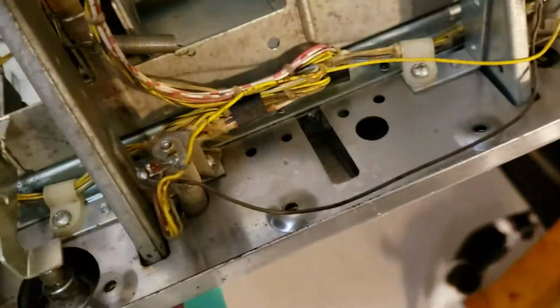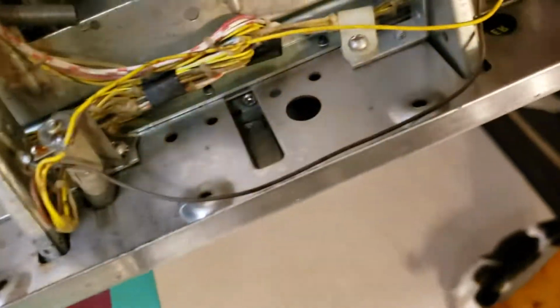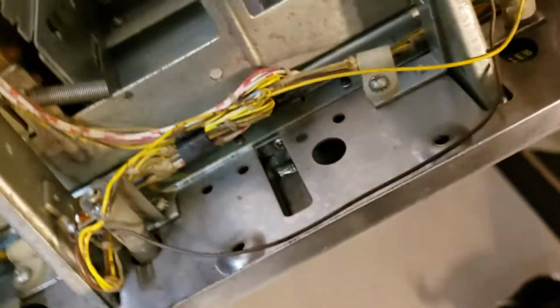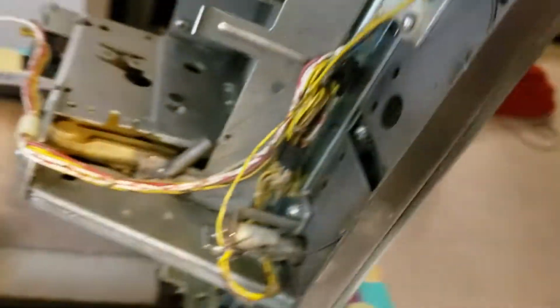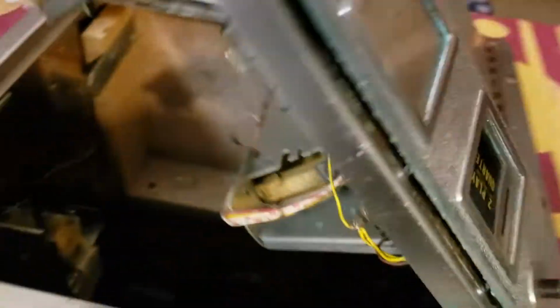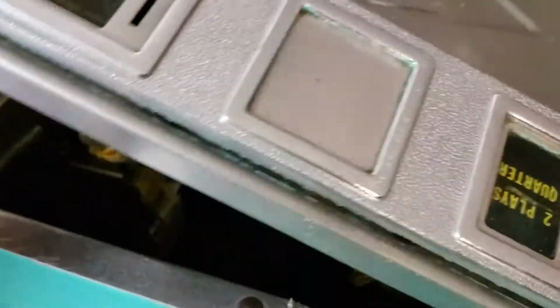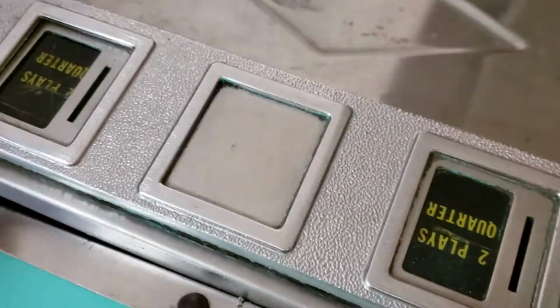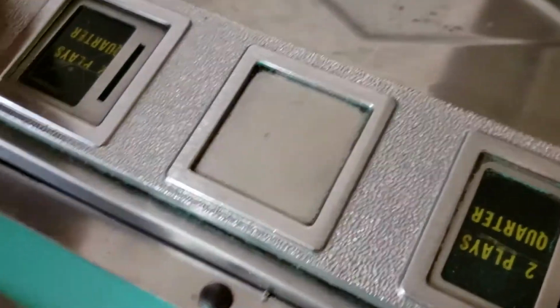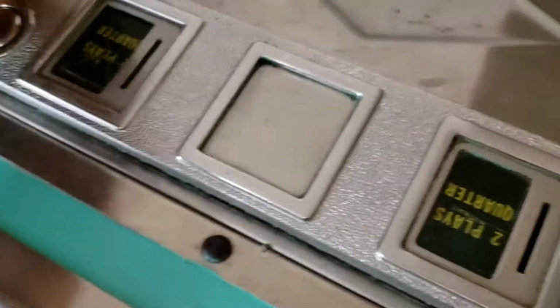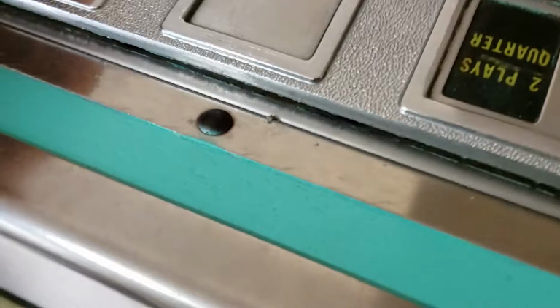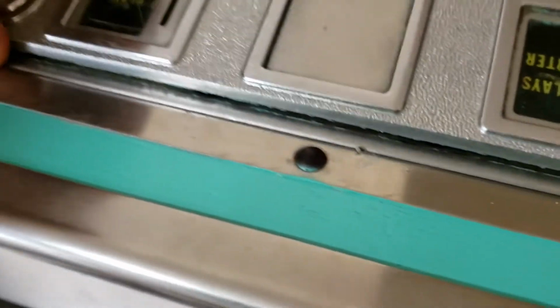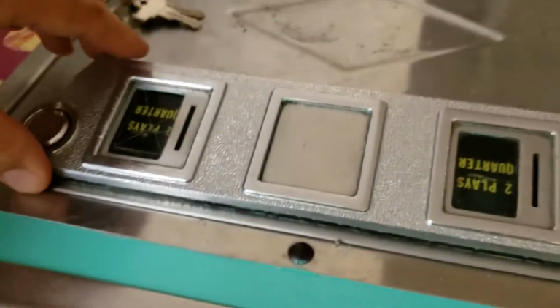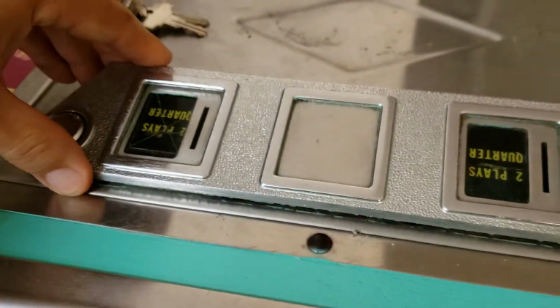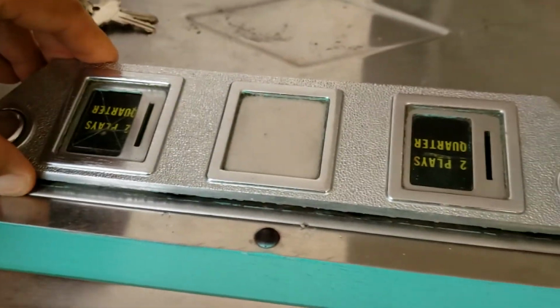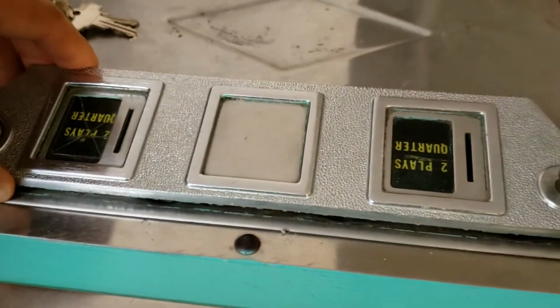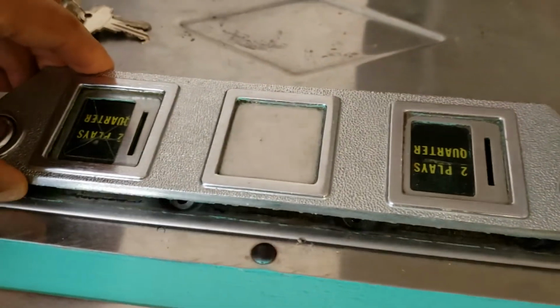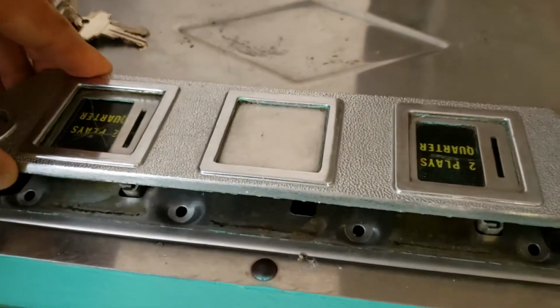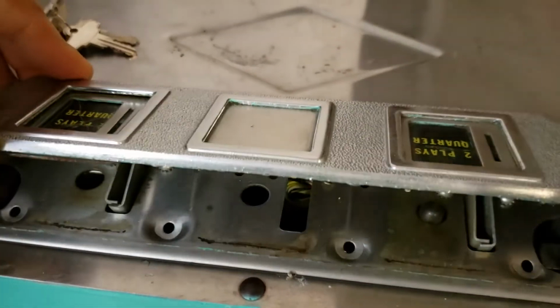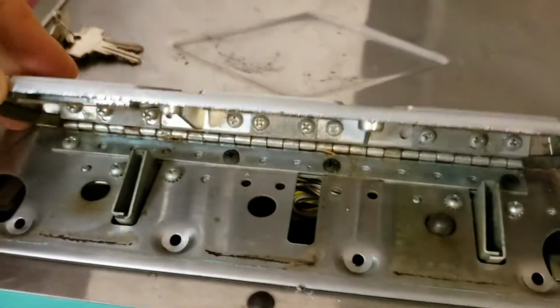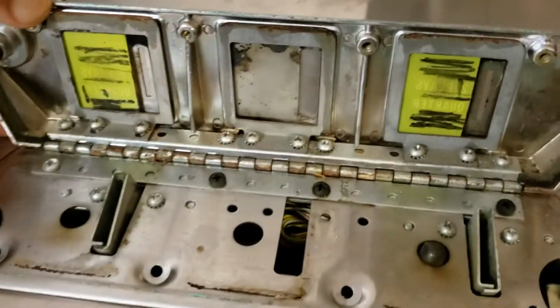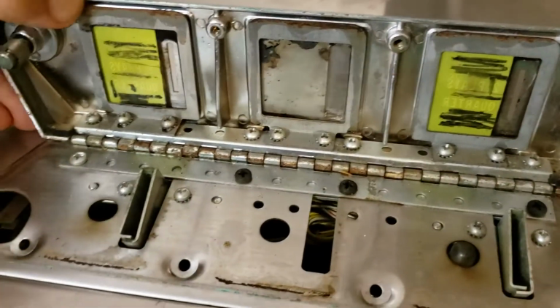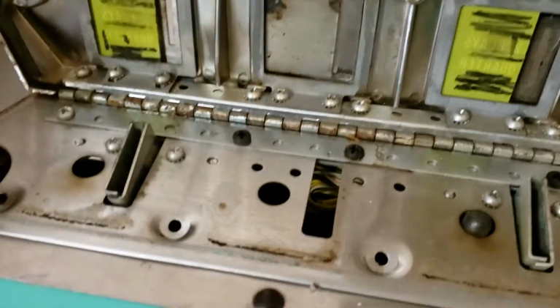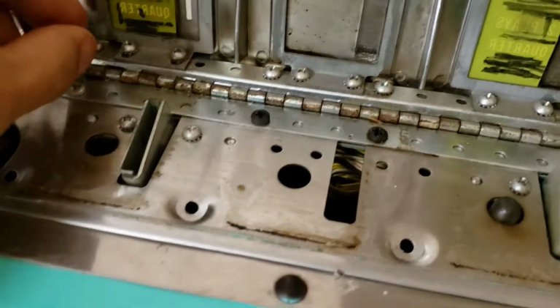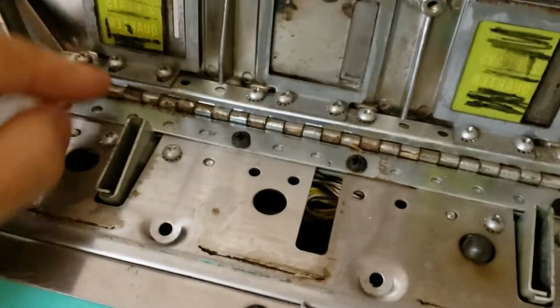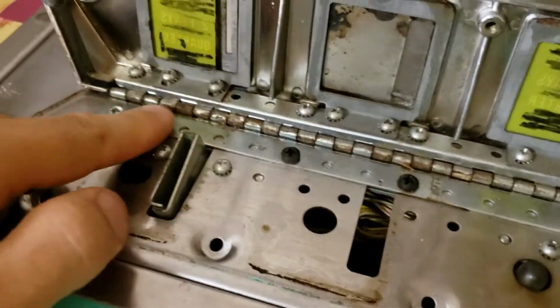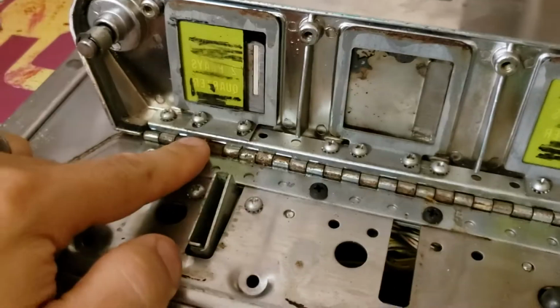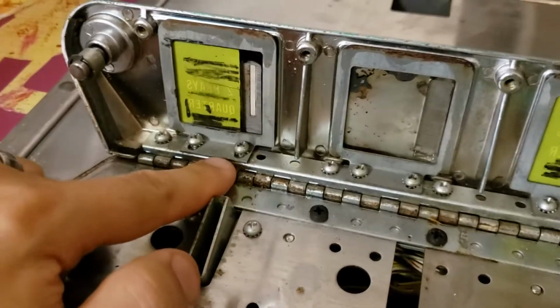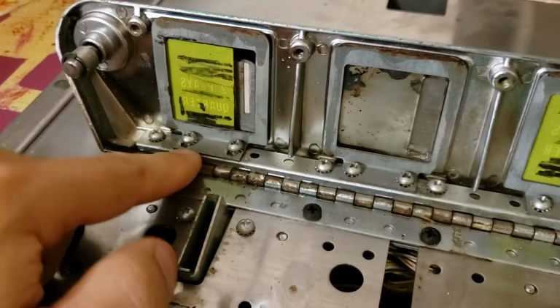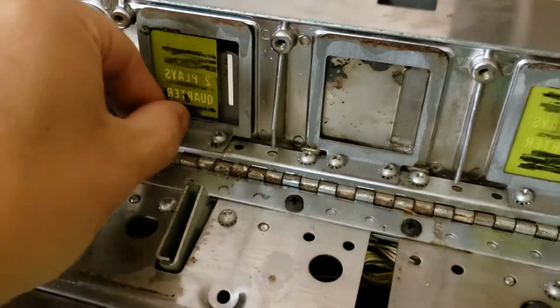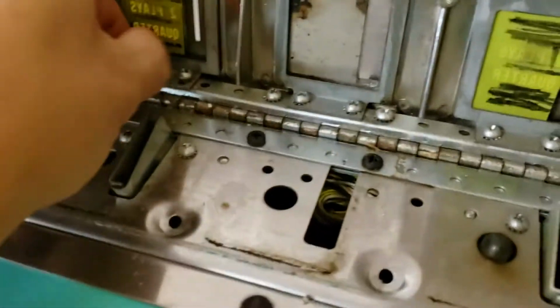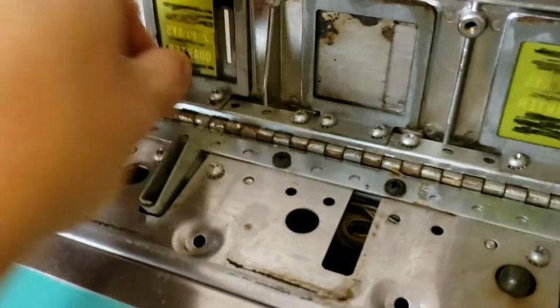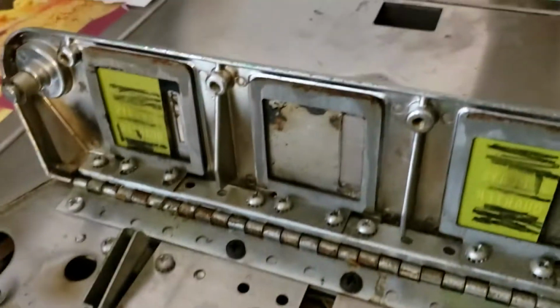Once you take those out, come back out front and when those screws are out you should be able to take this fitting and just rotate it down like this. Then you take out these two screws, which I've already started.